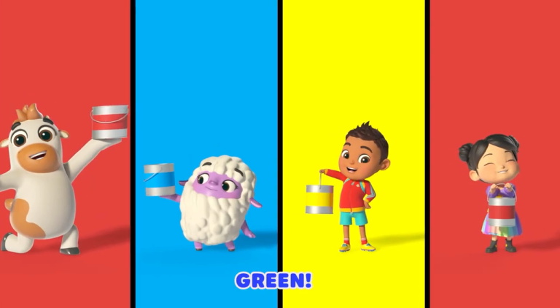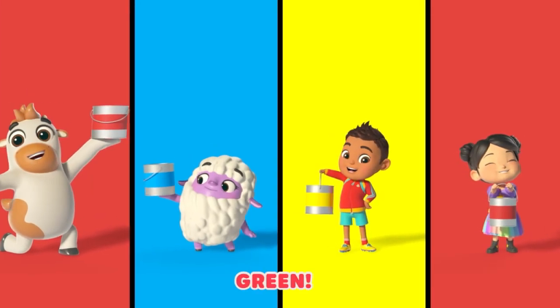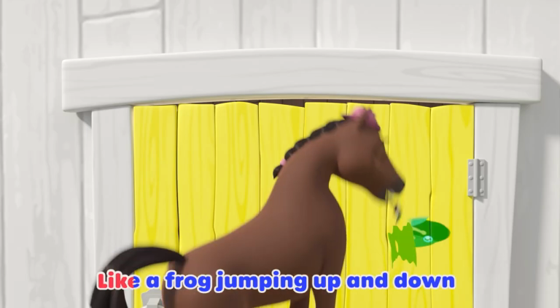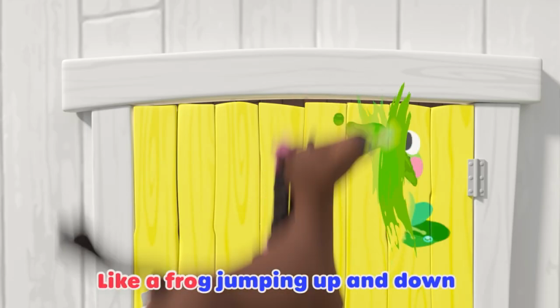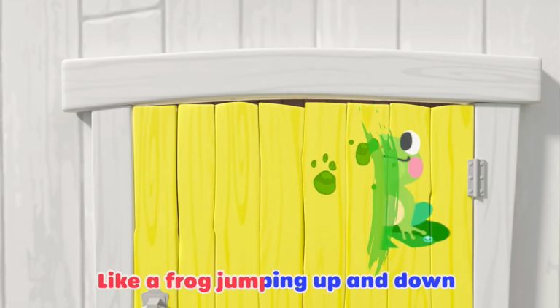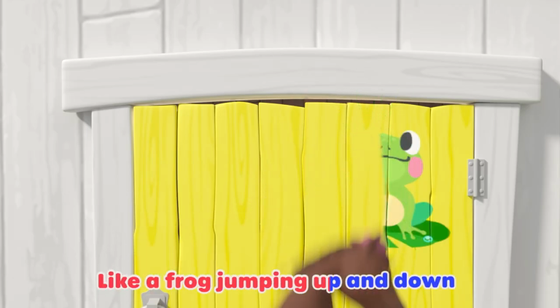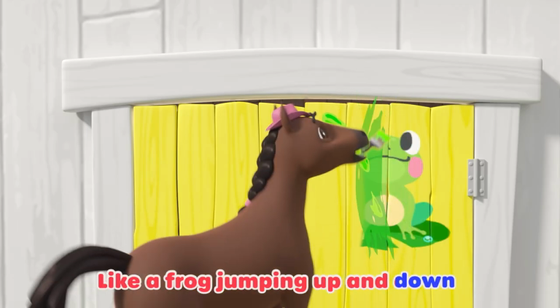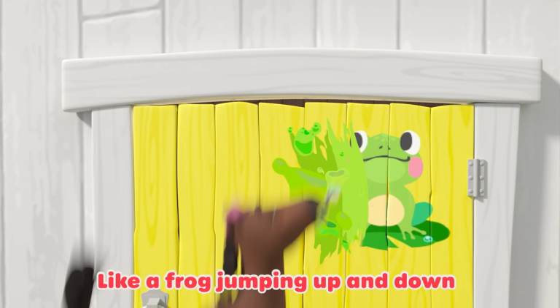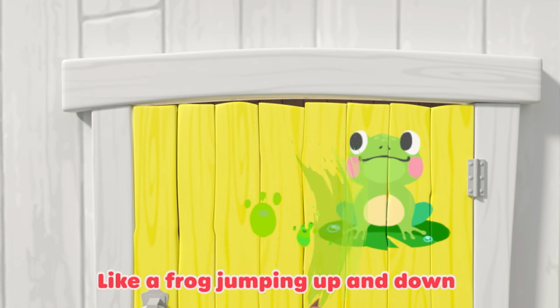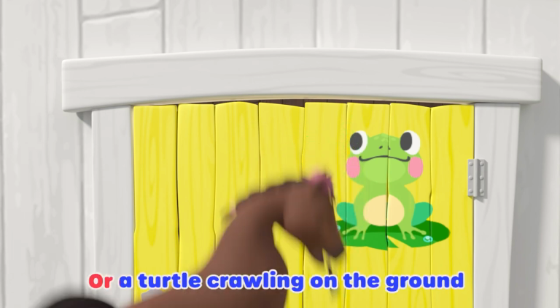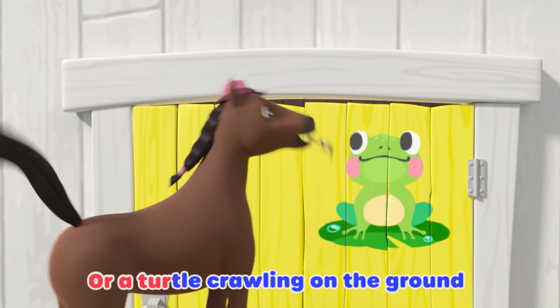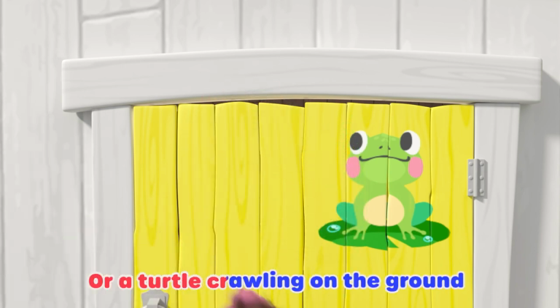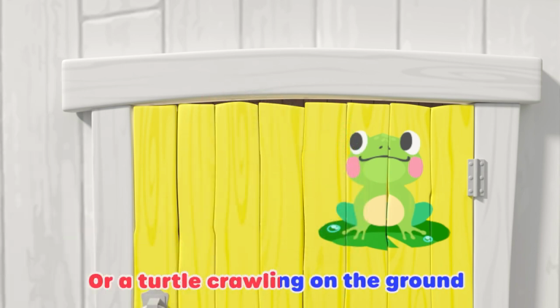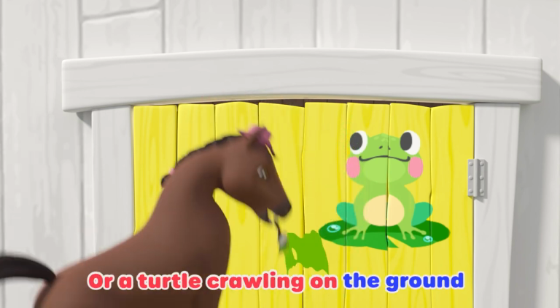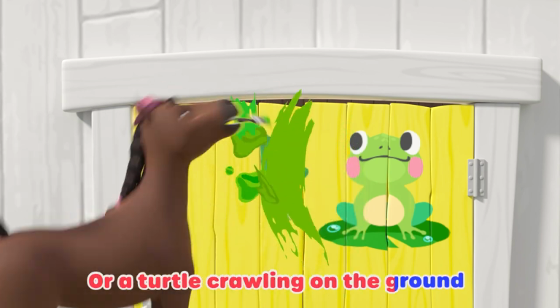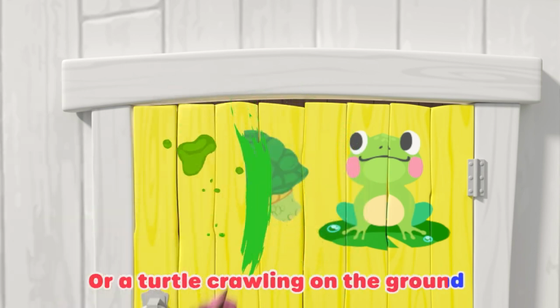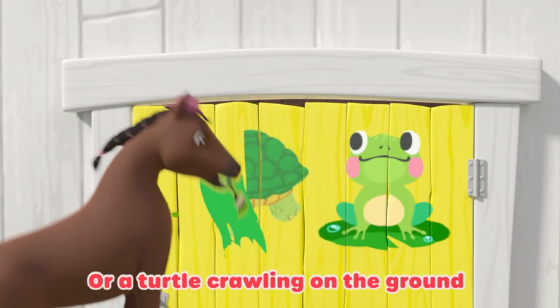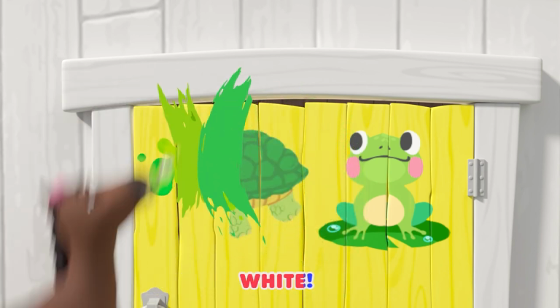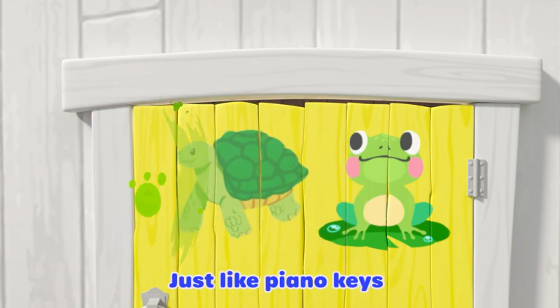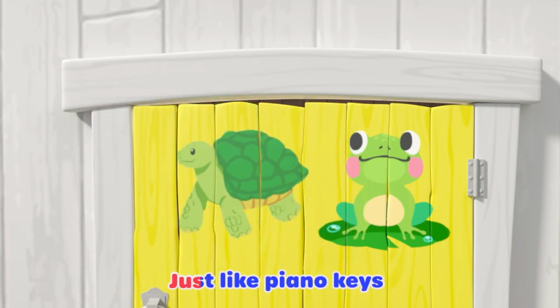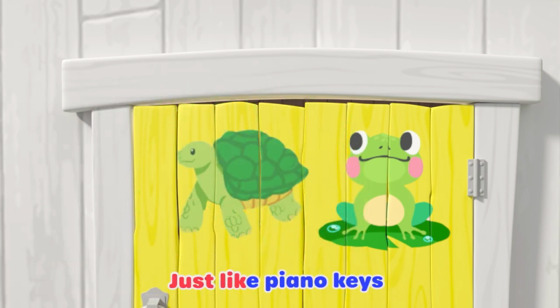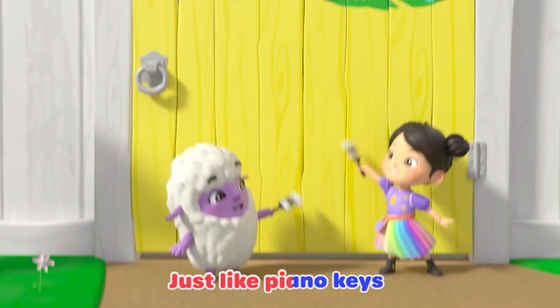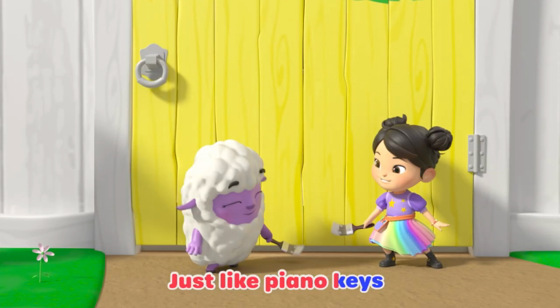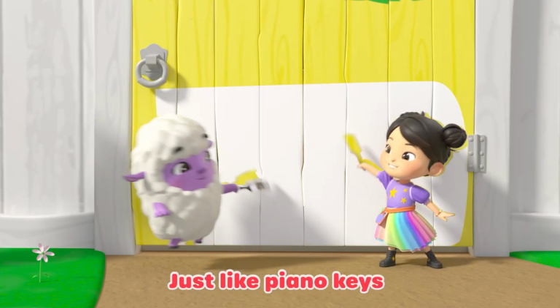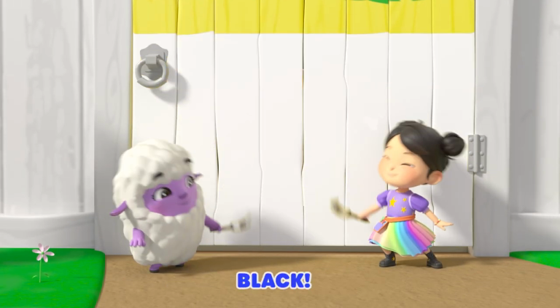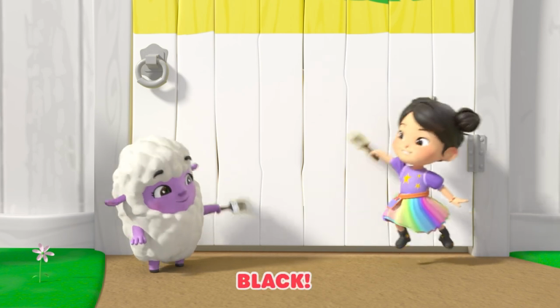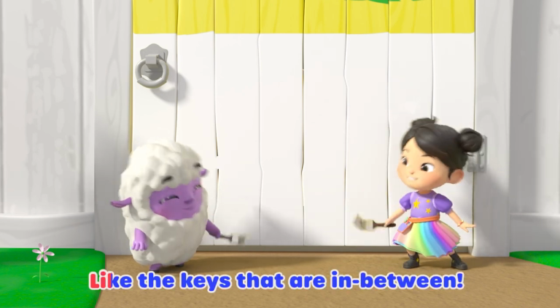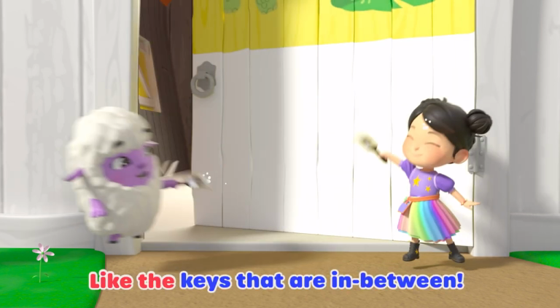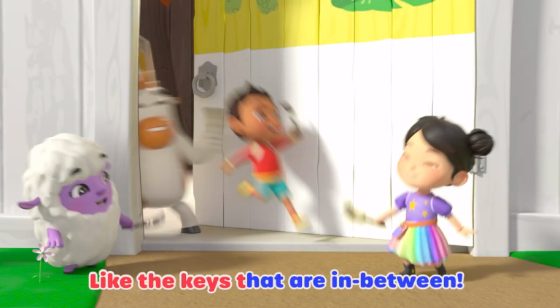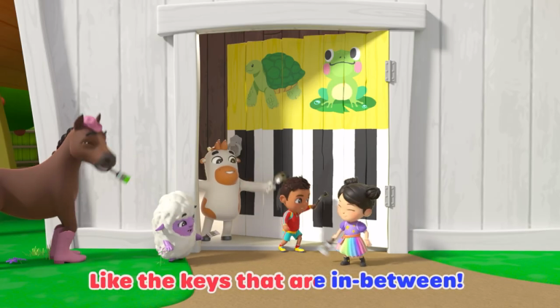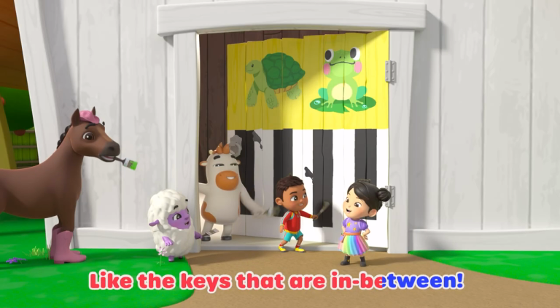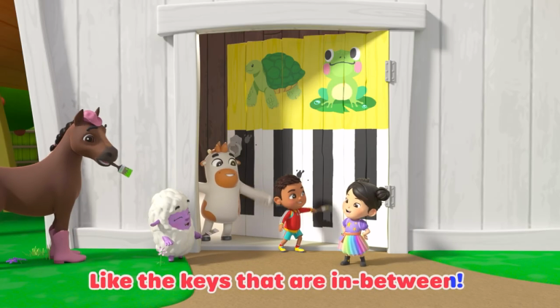Green! Like a frog jumping up and down, or a turtle crawling on the ground. White! Just like piano keys. Black! There's the keys that are in between.